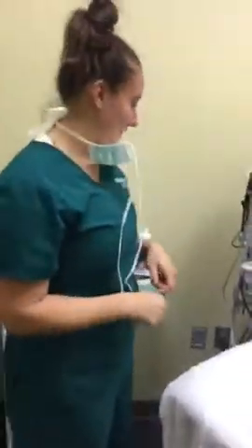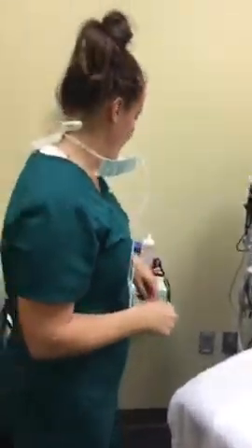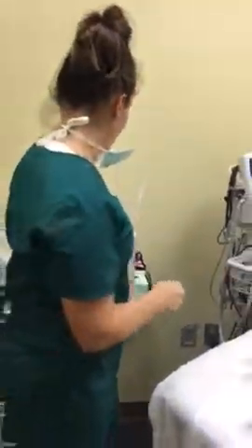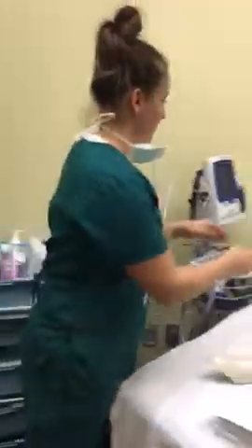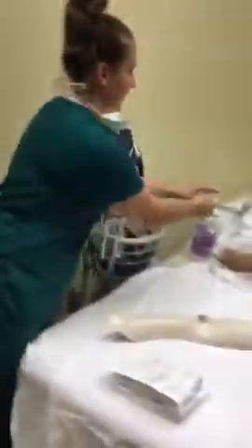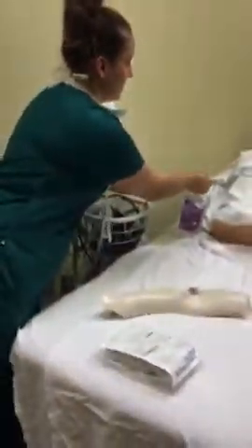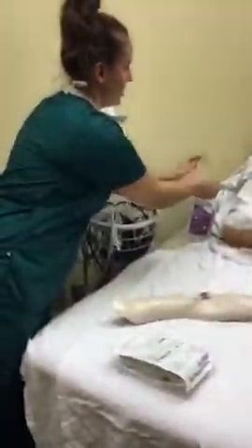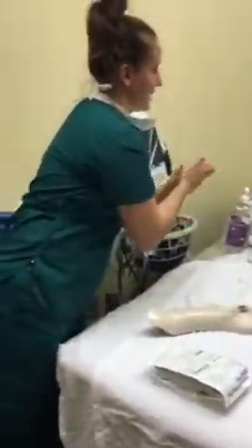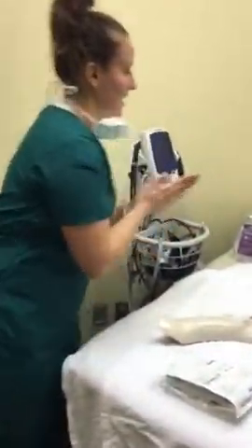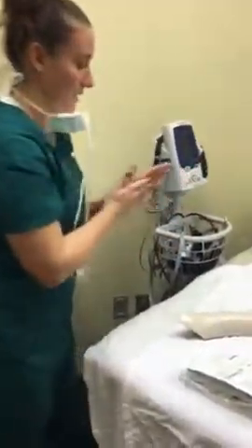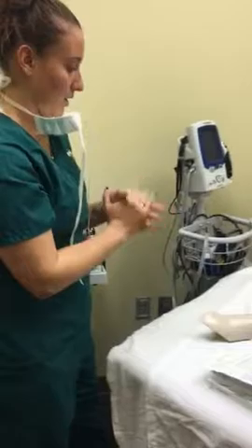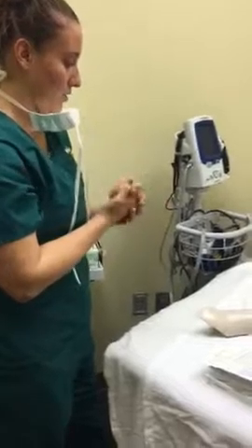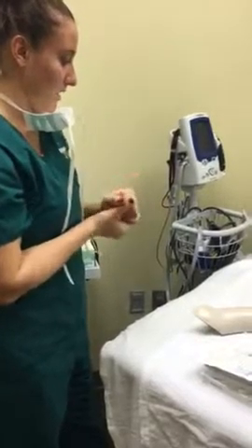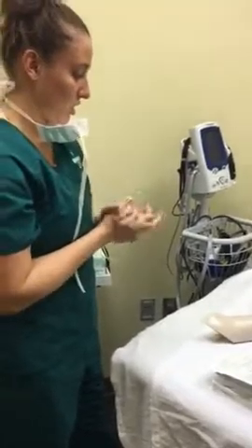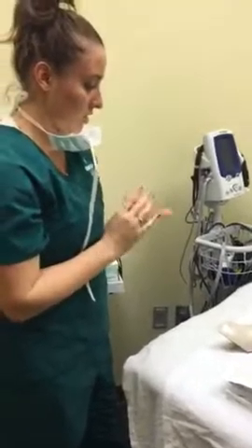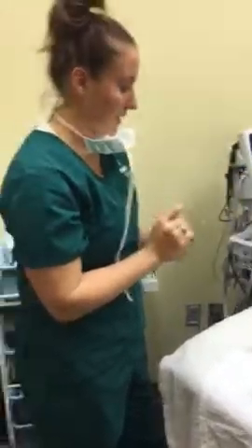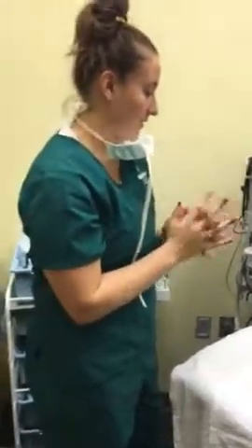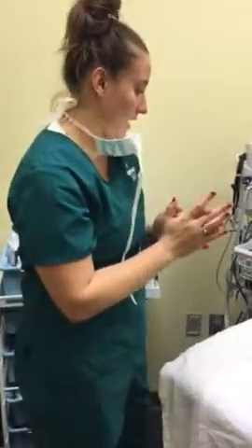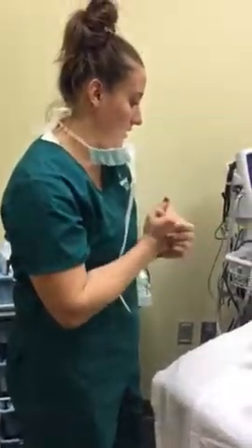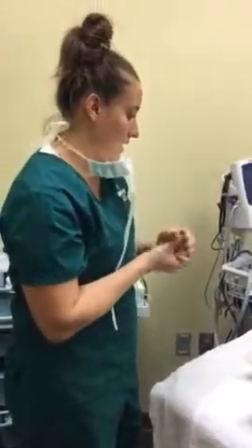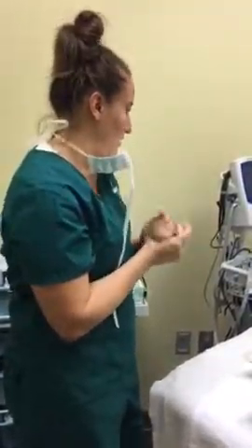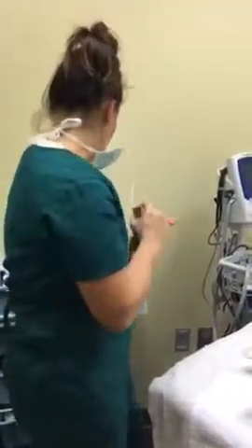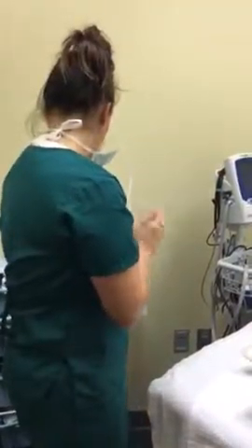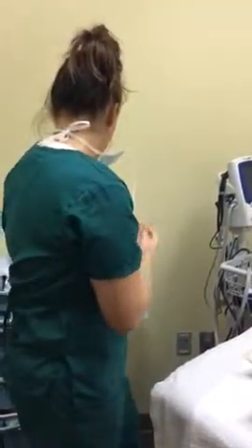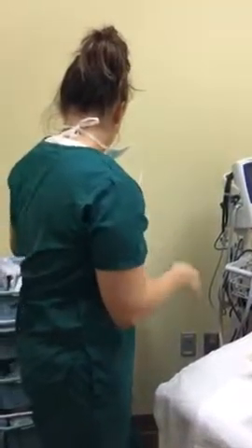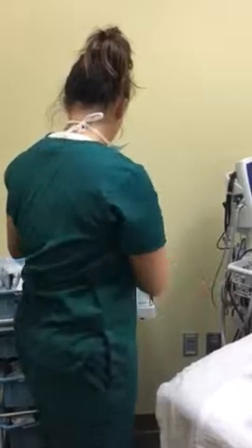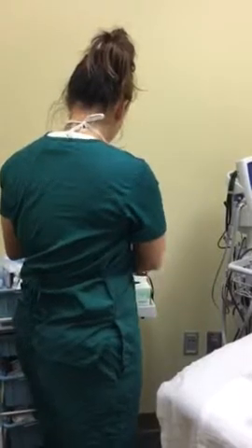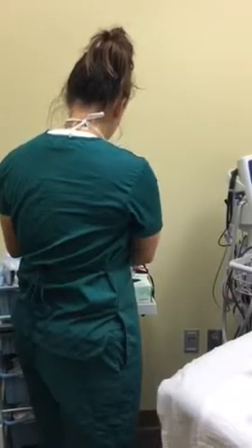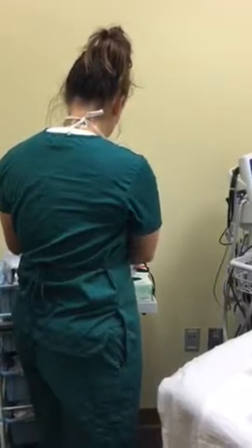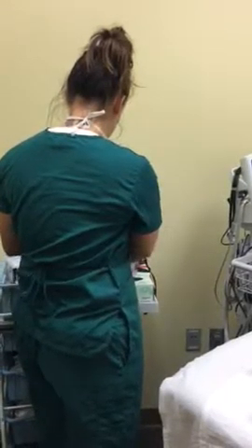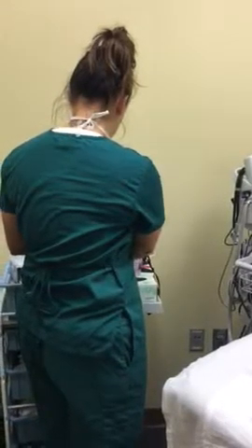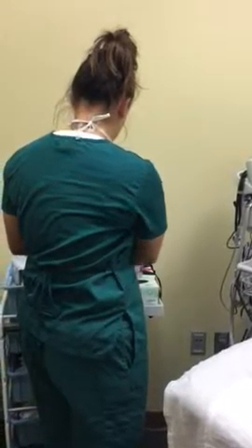Hello, my name is Brittany. I'm going to be your nurse today. It looks like we're going to do a dressing change — it's been seven days. Can you tell me your name and your birthday? Do you have any allergies at all?